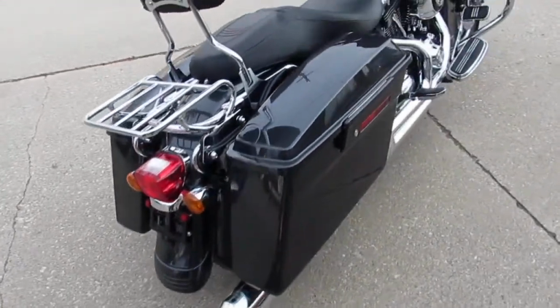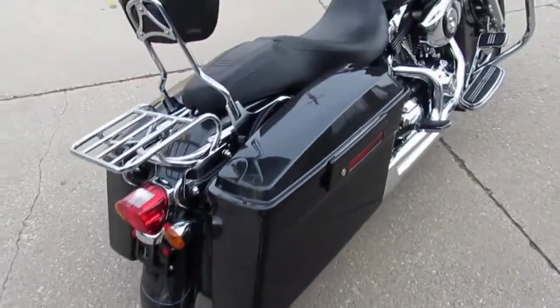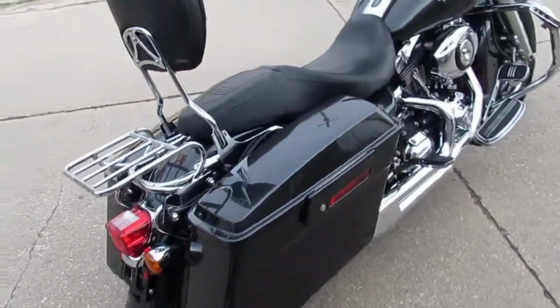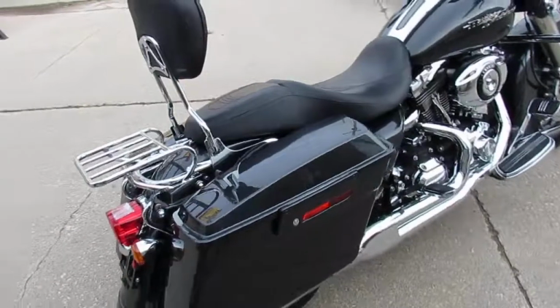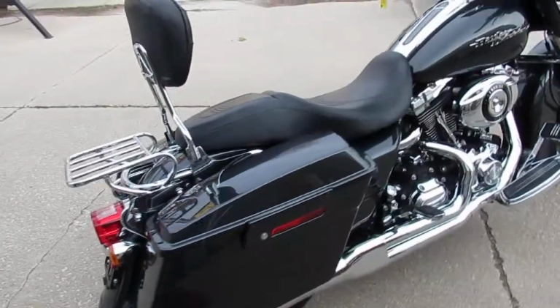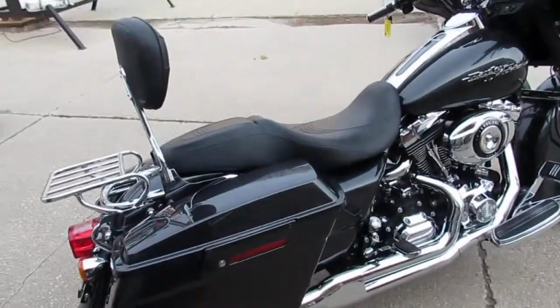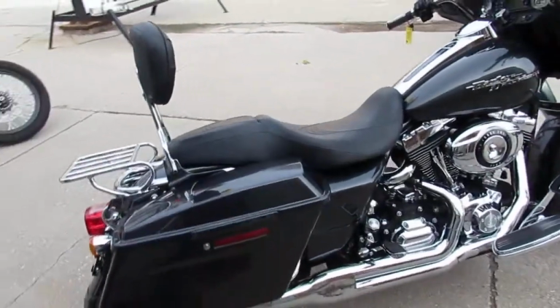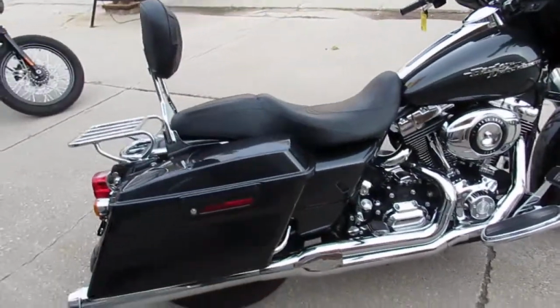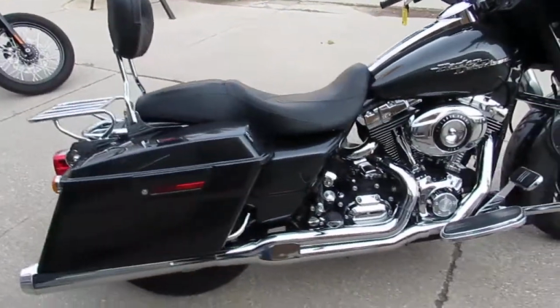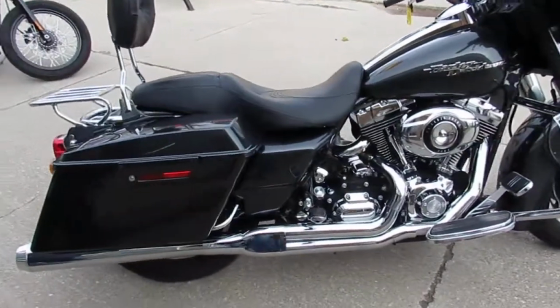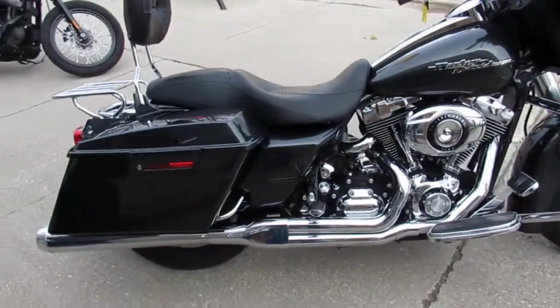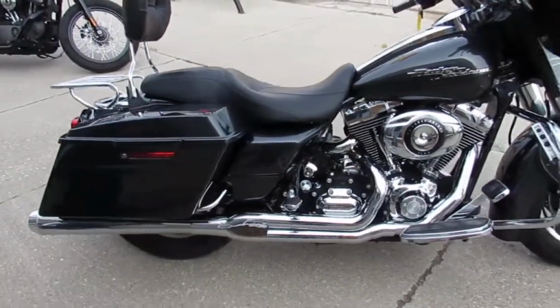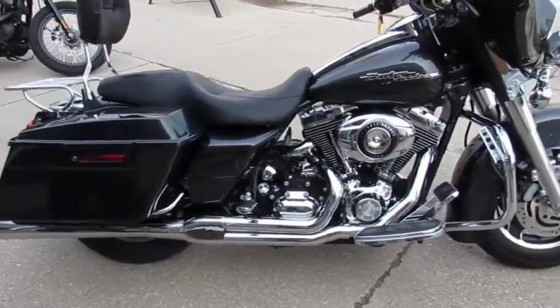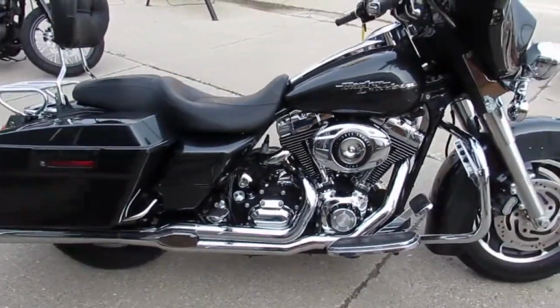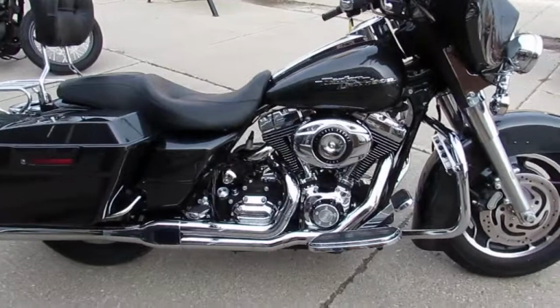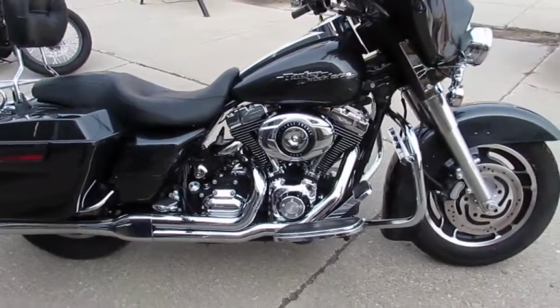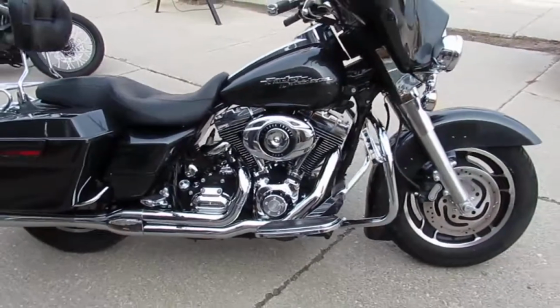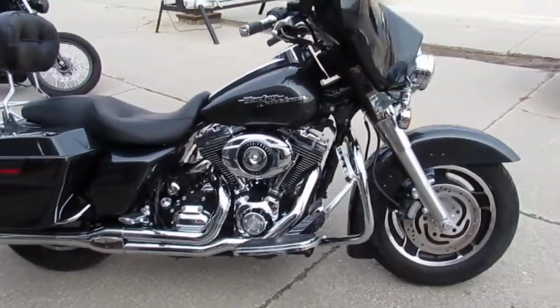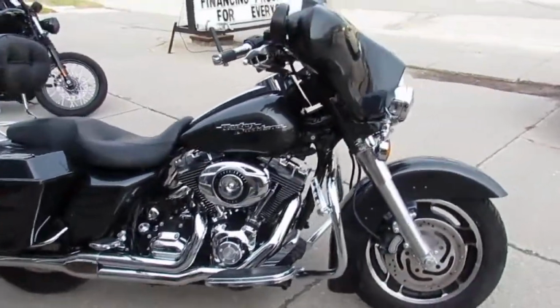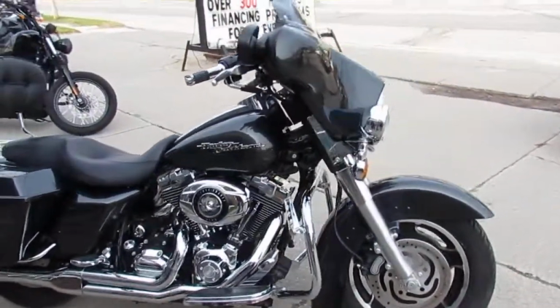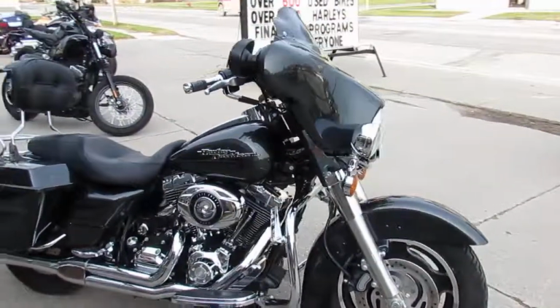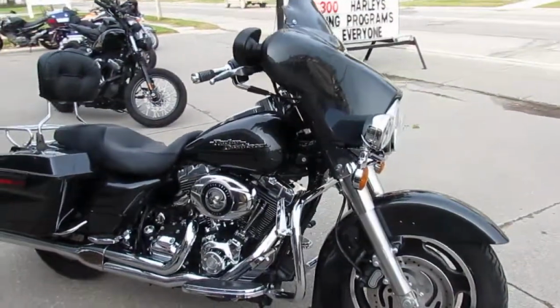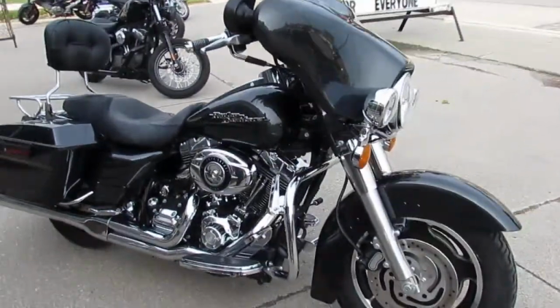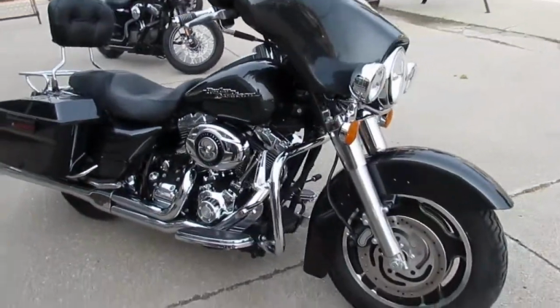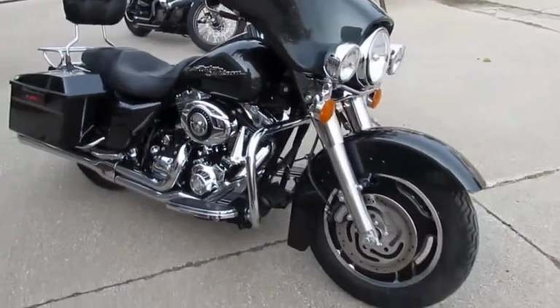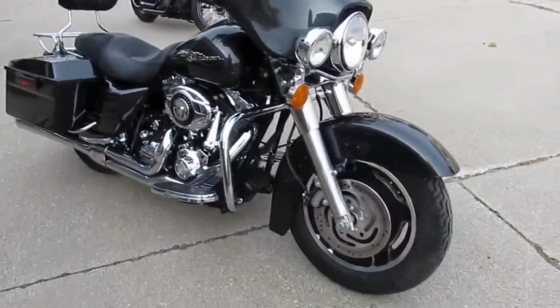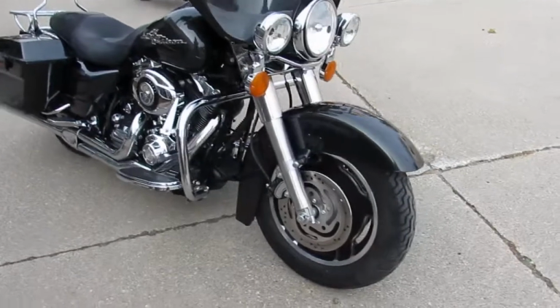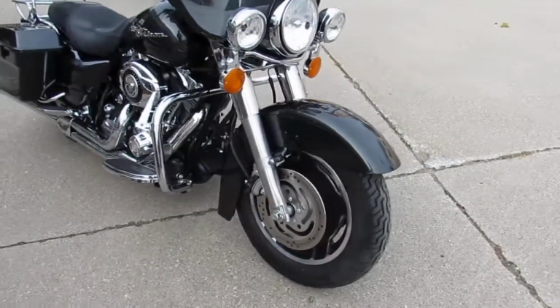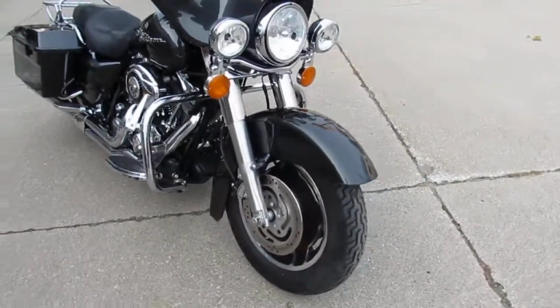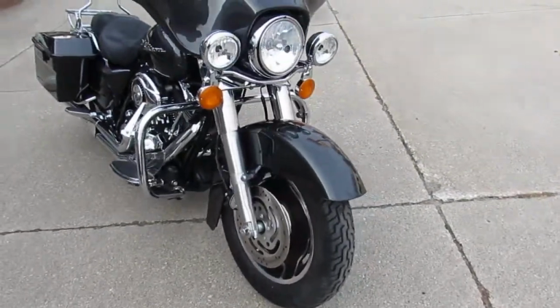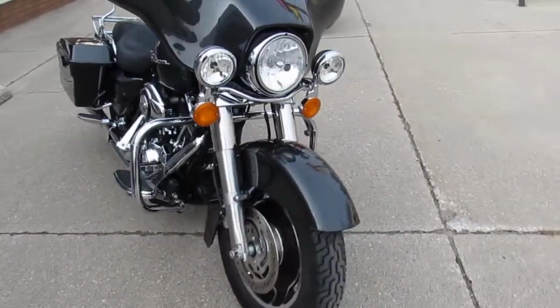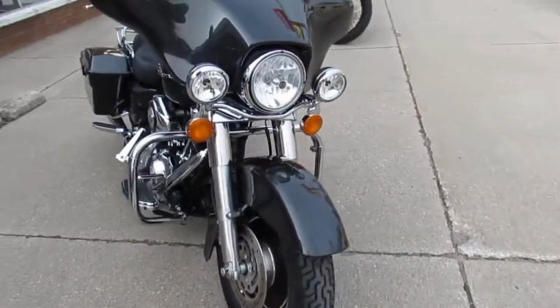This one here is a 2007 Street Glide for sale with only 13,844 miles. The gunmetal gray paint is perfect — it's just one of the best colors Harley ever produced. This gunmetal gray is a sharp bike.